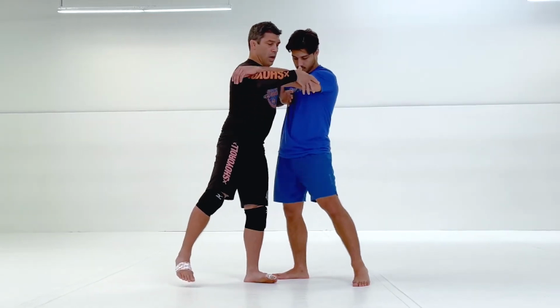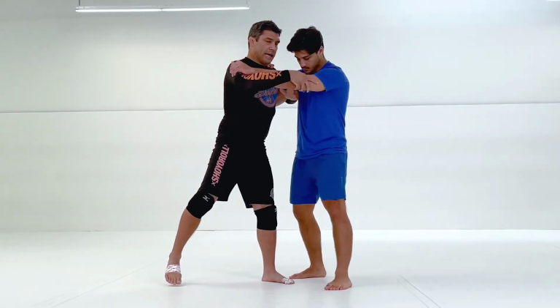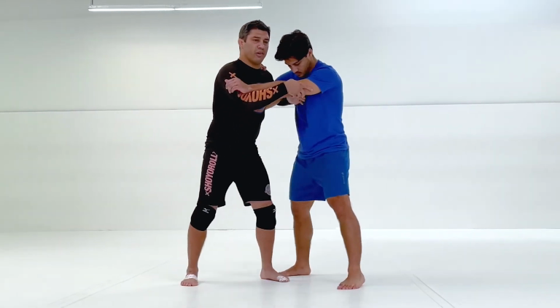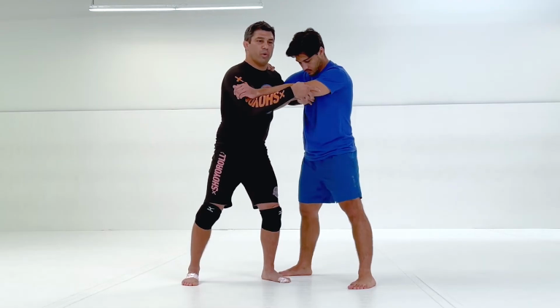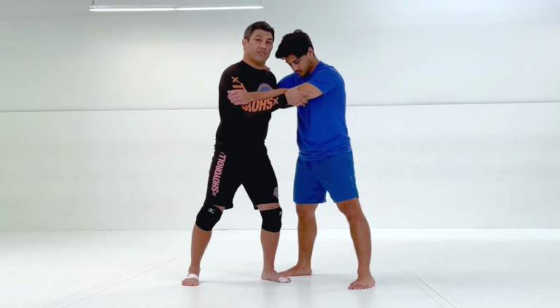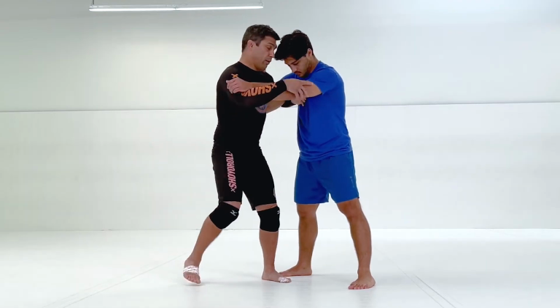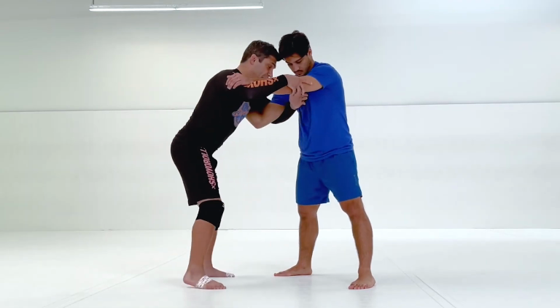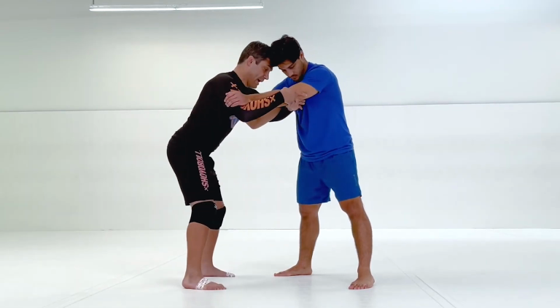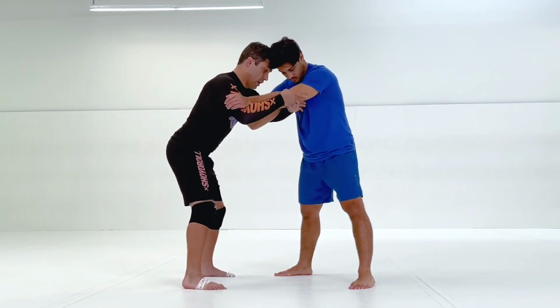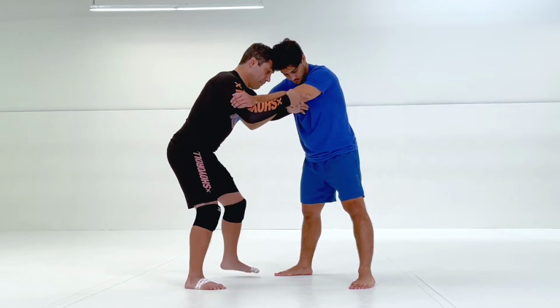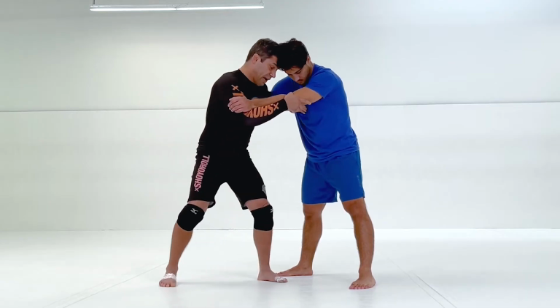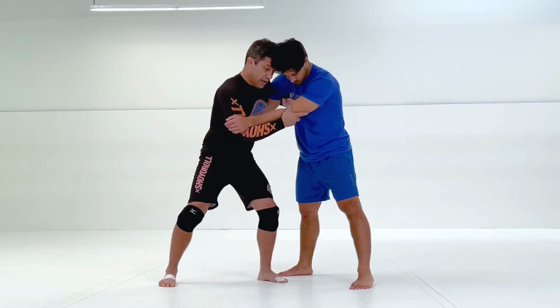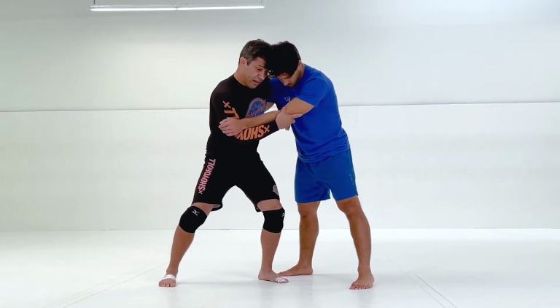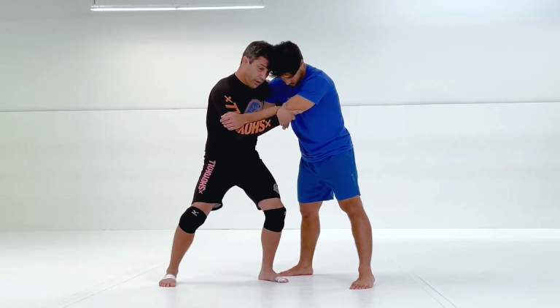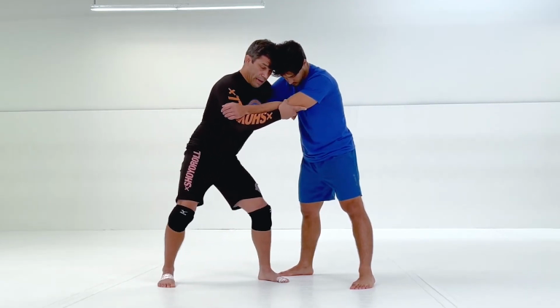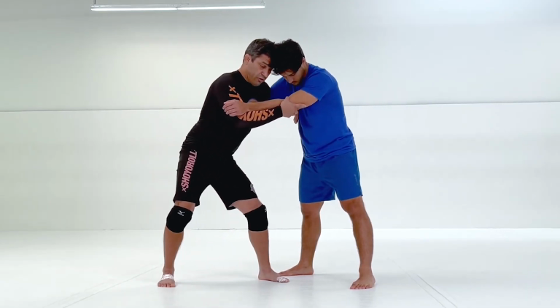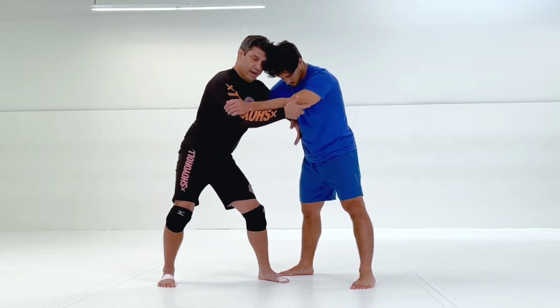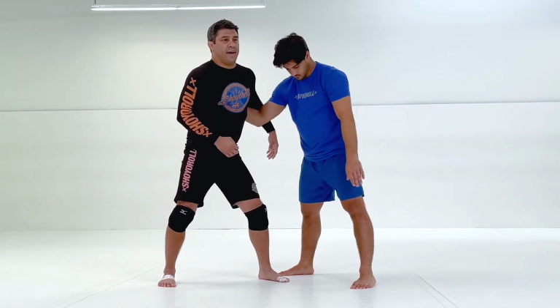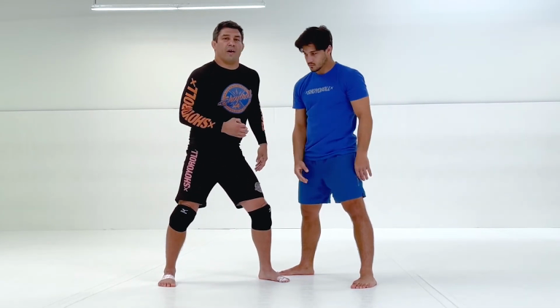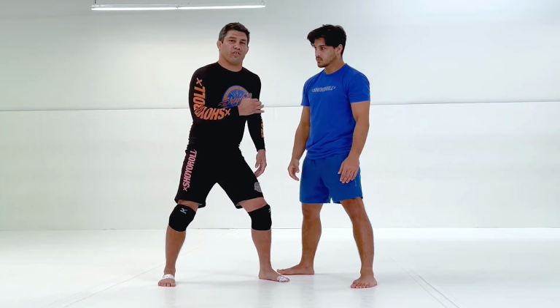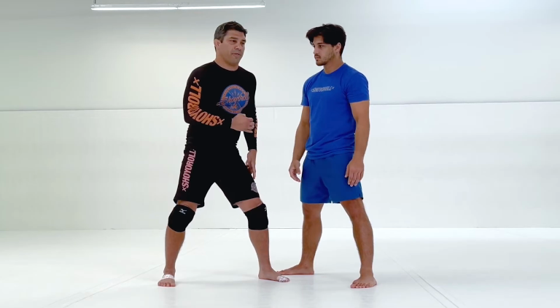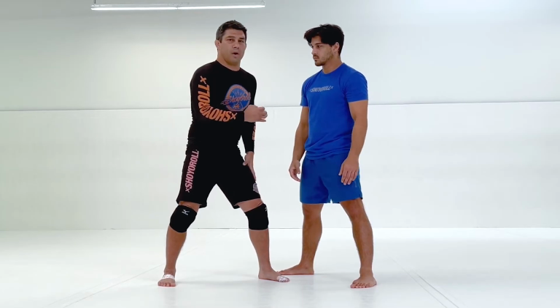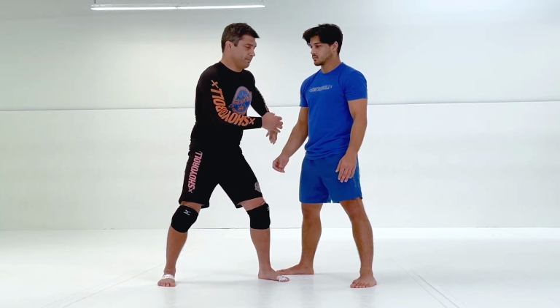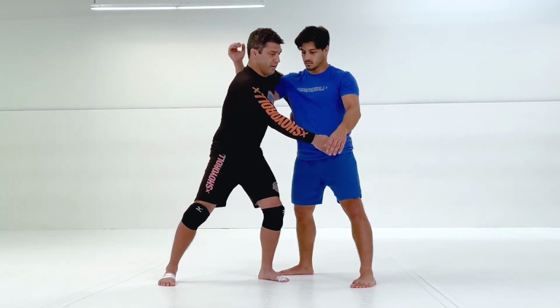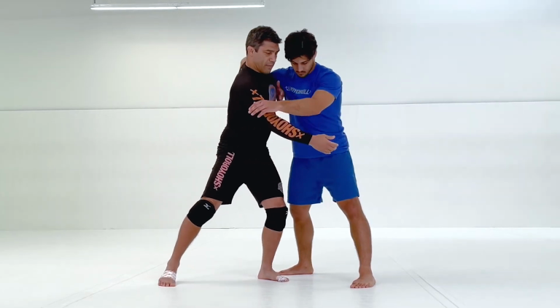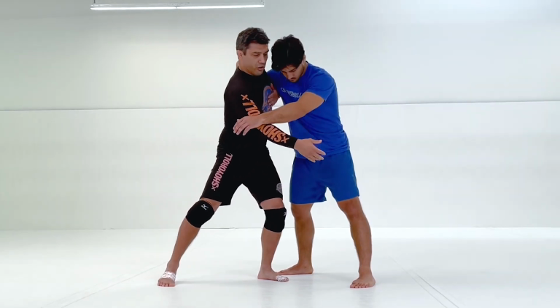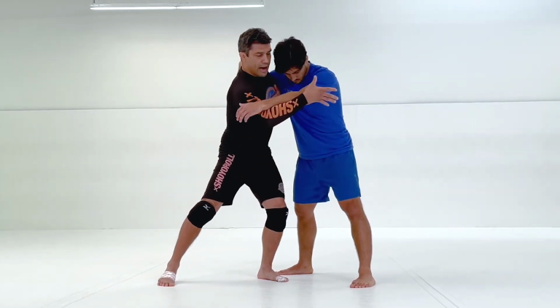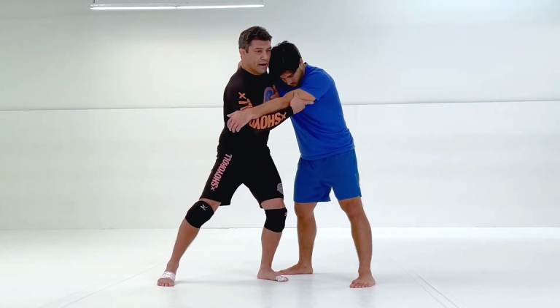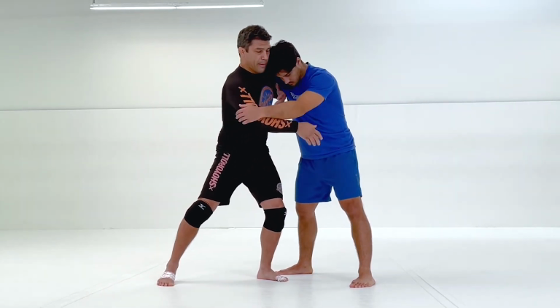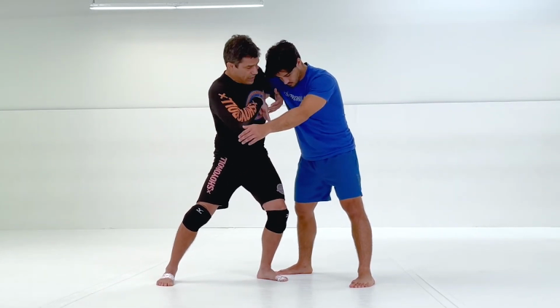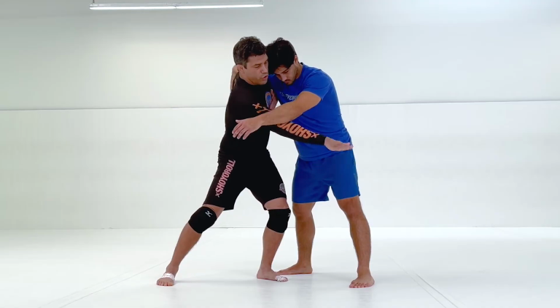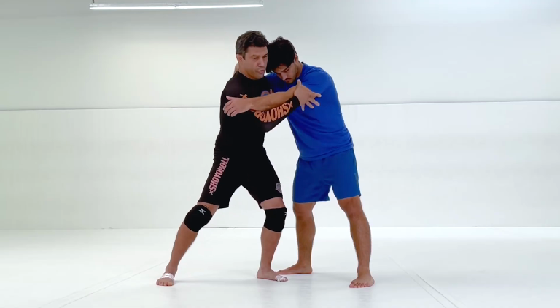I could kind of start this one a little bit cheating — I don't have to be facing Max here. I could be rotated, just angled a little bit, so I've kind of done the first step without him knowing it. I have this angle, I have my whizzer, I have the tricep, I'm threaded under and through.